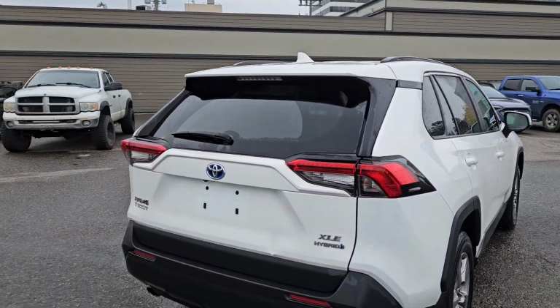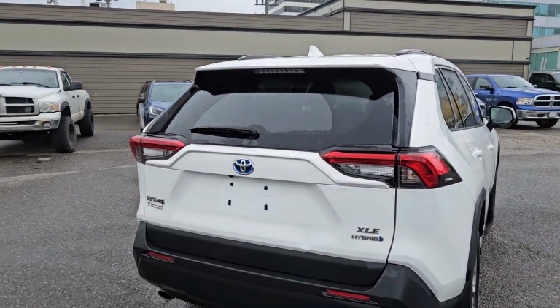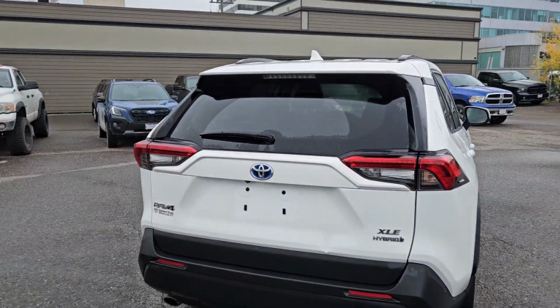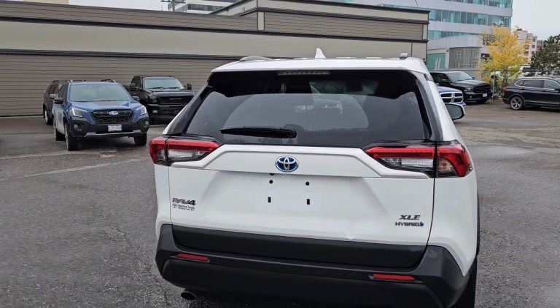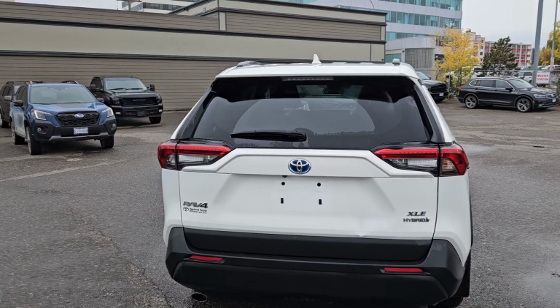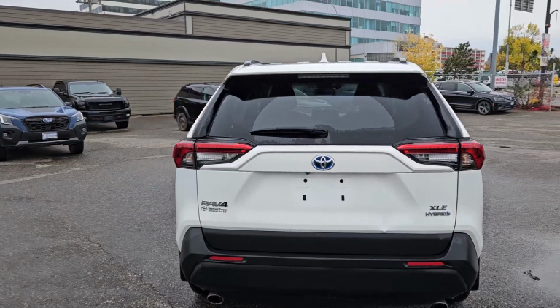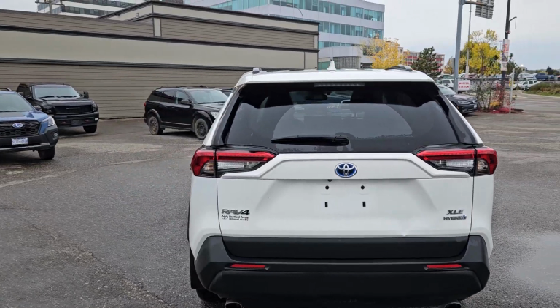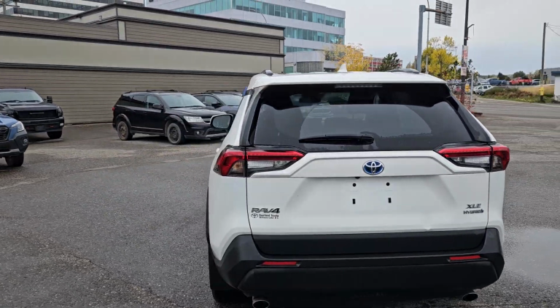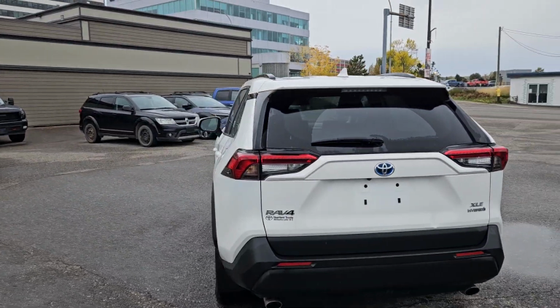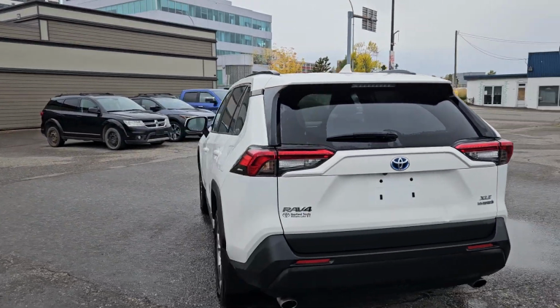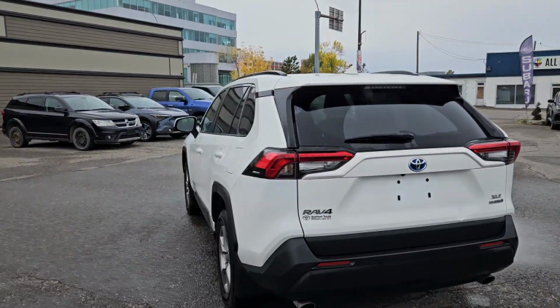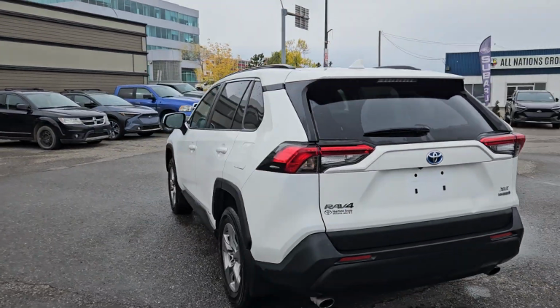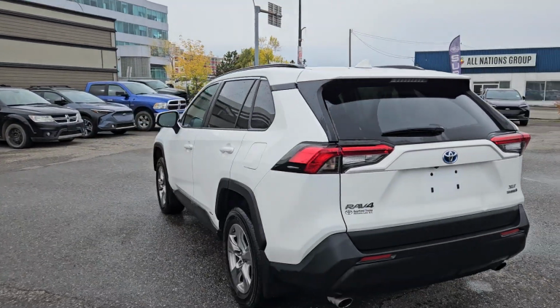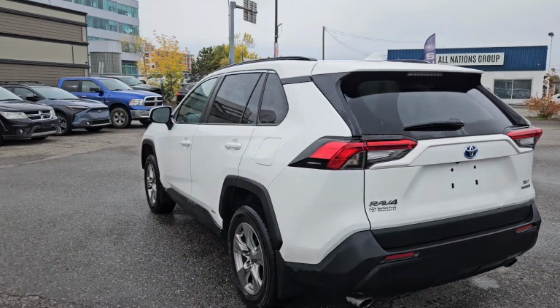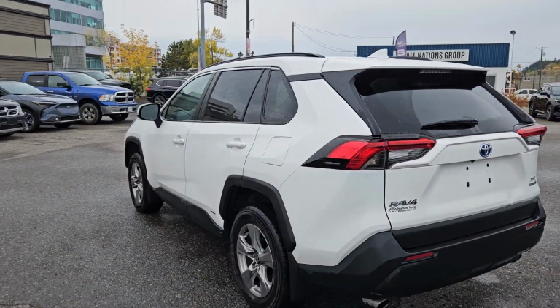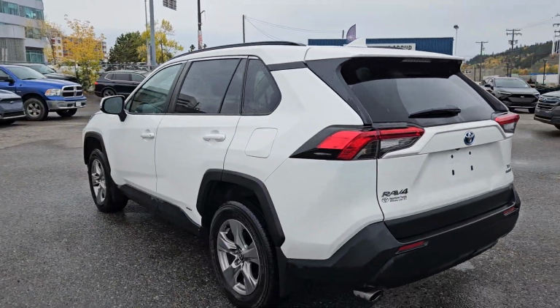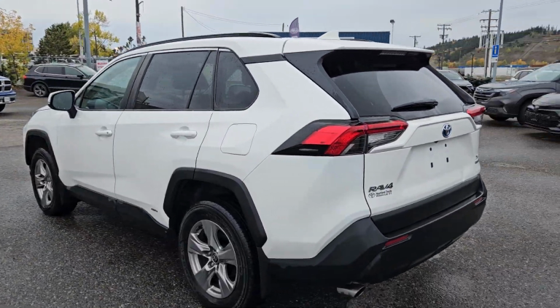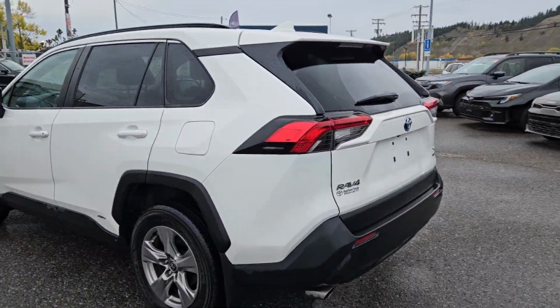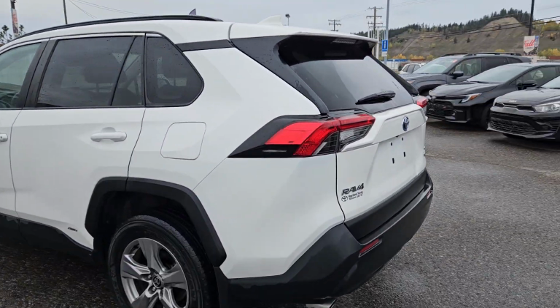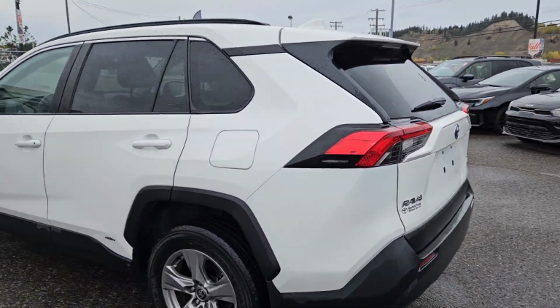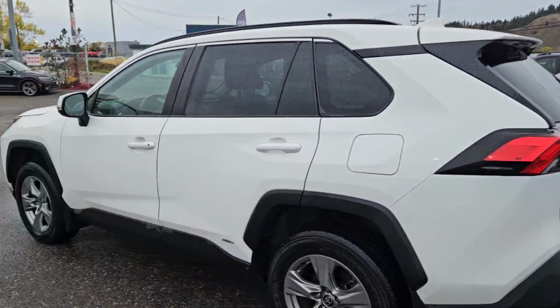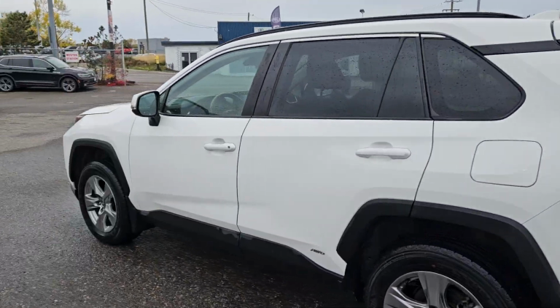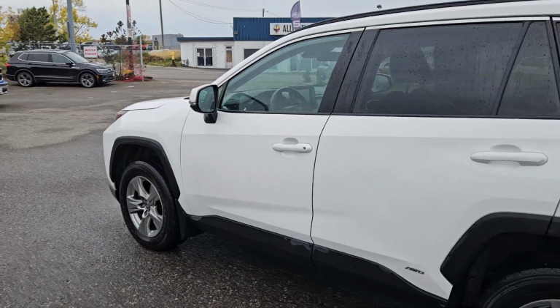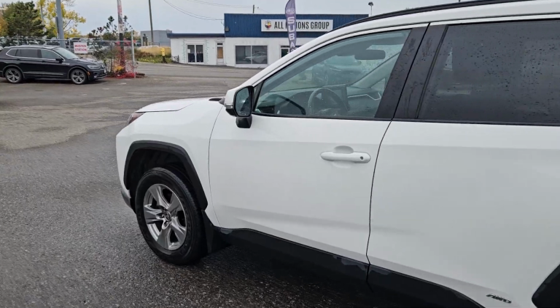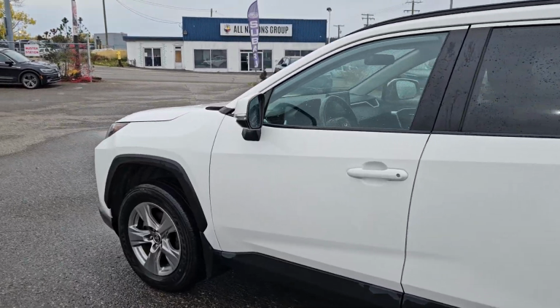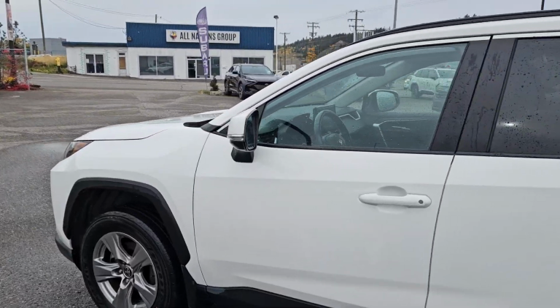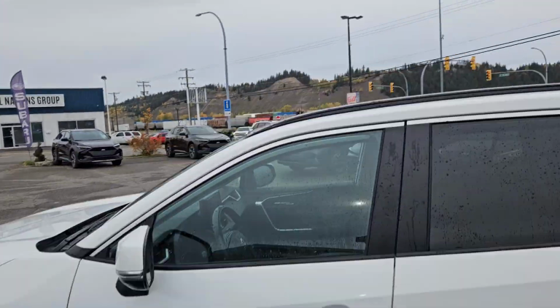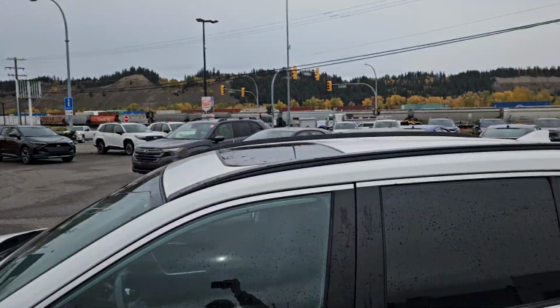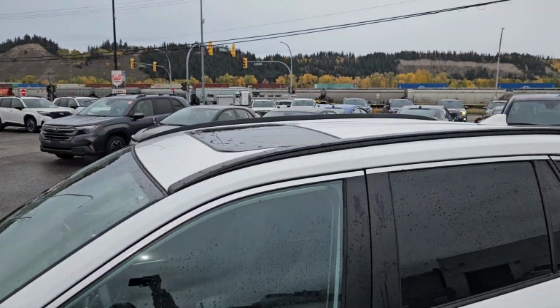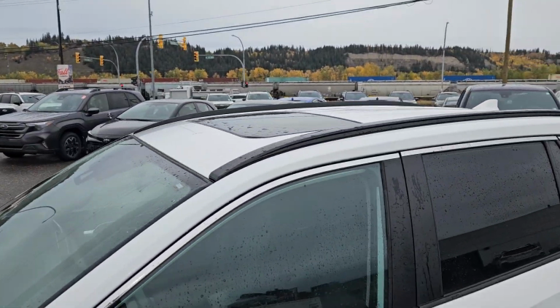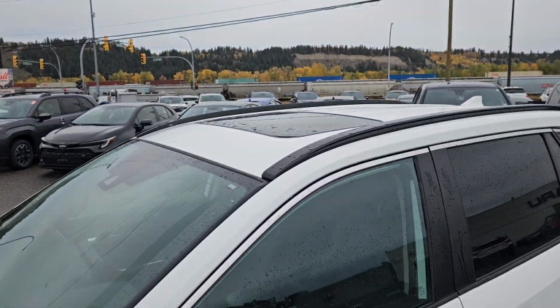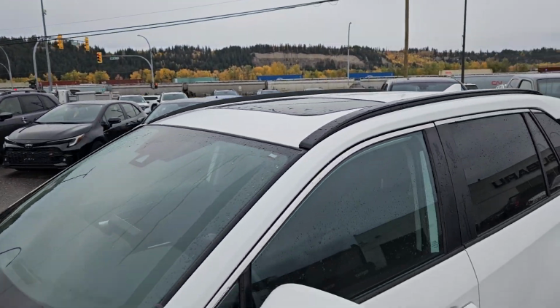Inside you have seating for five comfortably with heated front seats, dual zone front climate, and a heated steering wheel. There's also a backup camera so you can see where you're going, and a power sunroof to let in the sunshine.